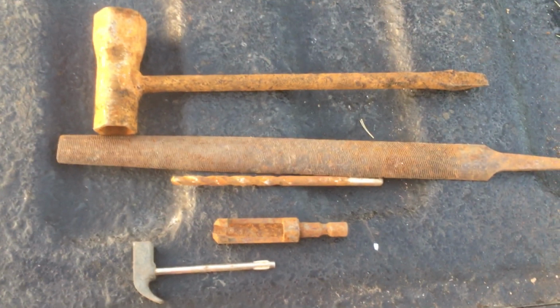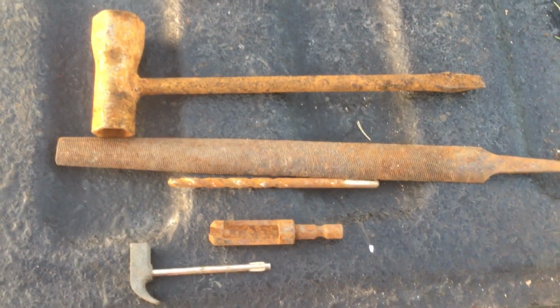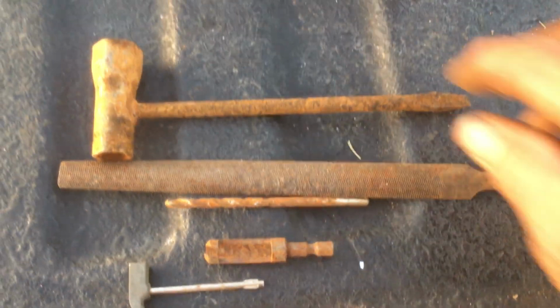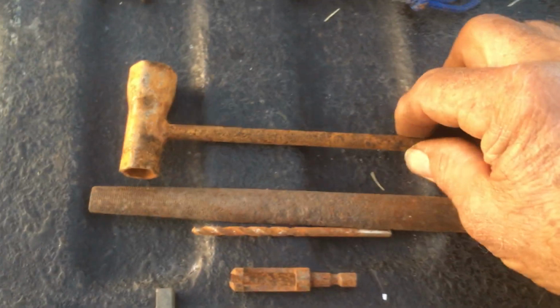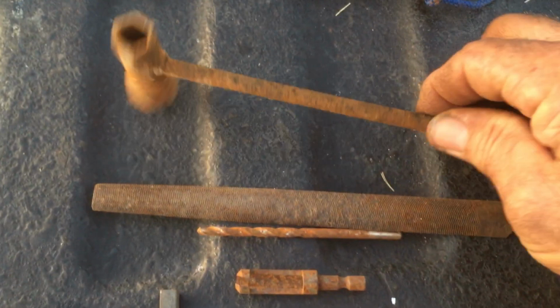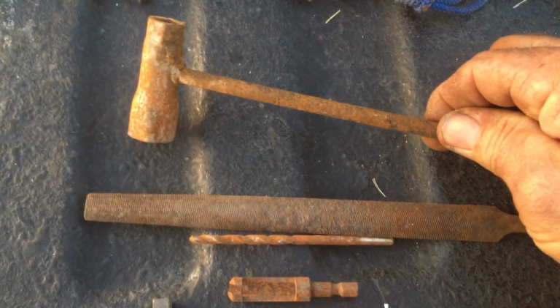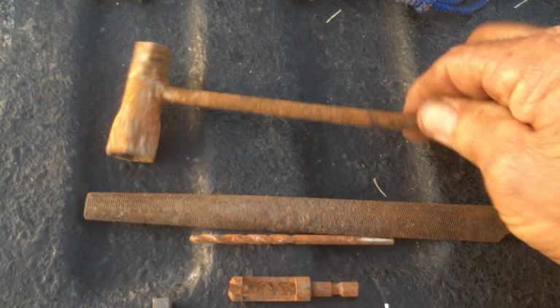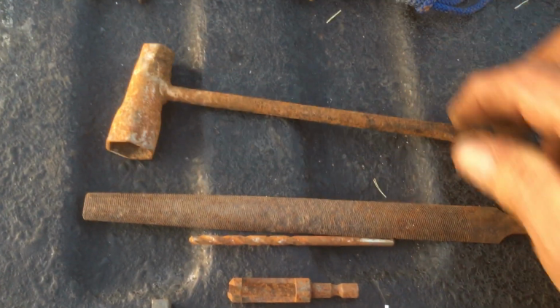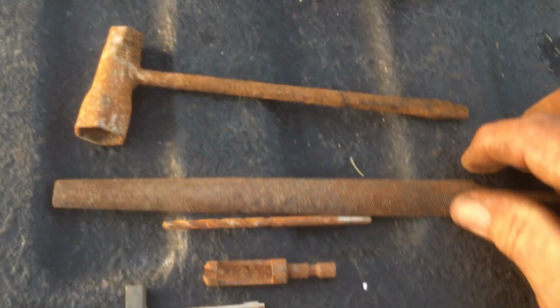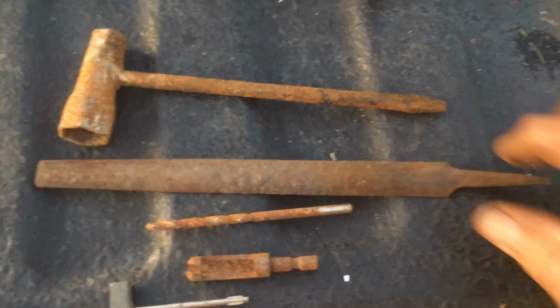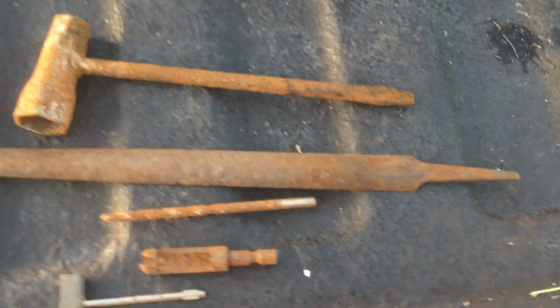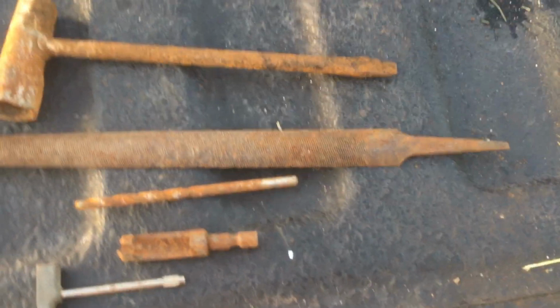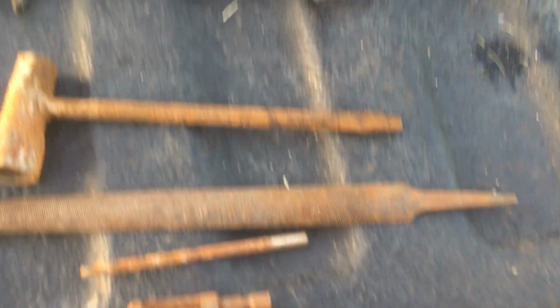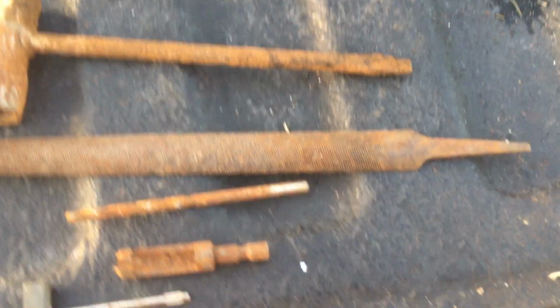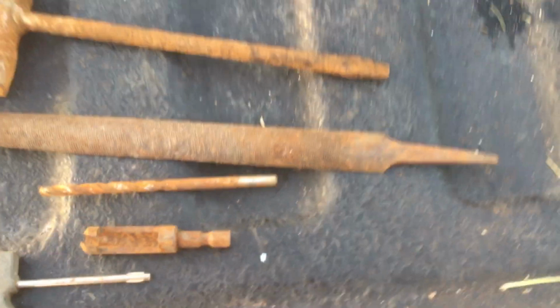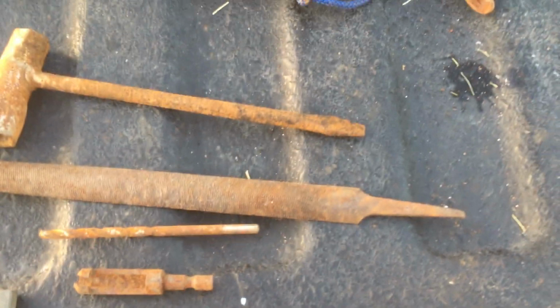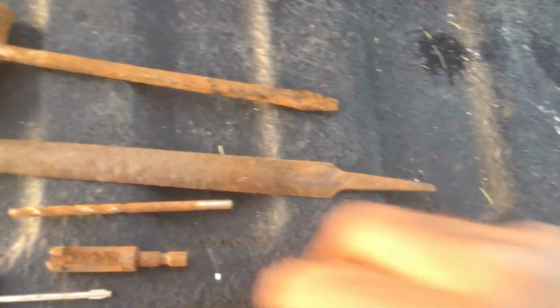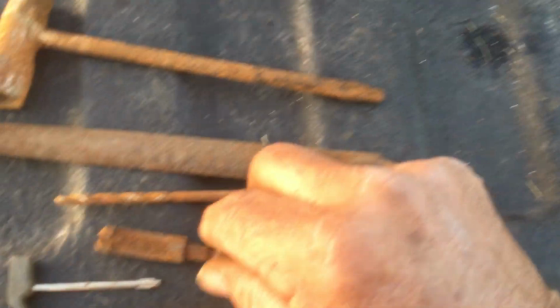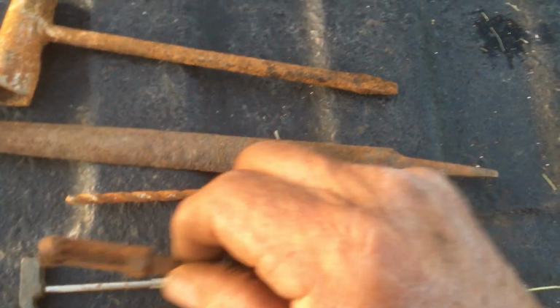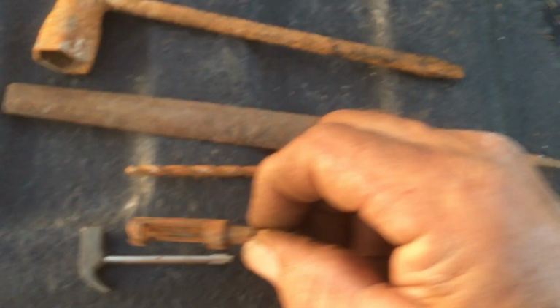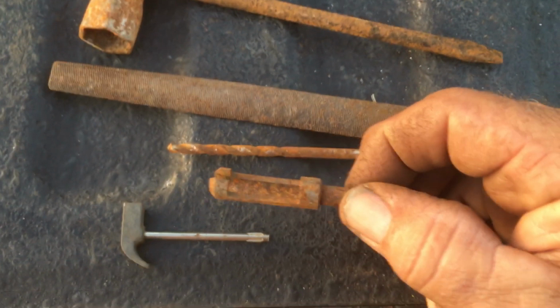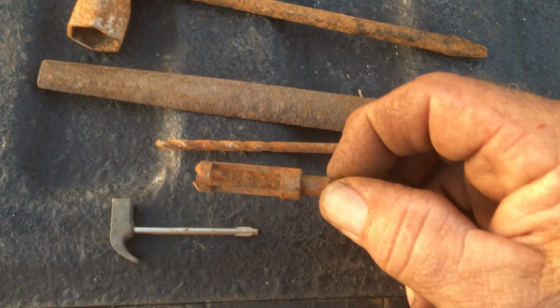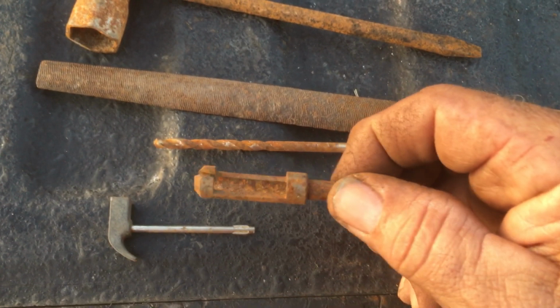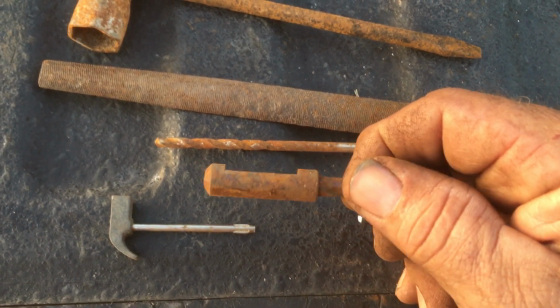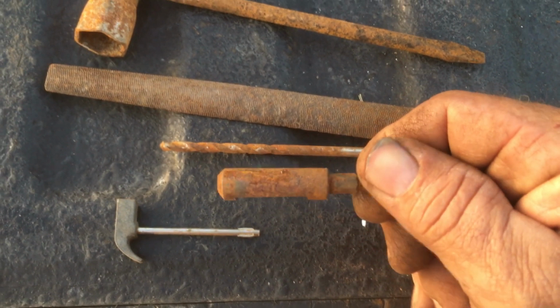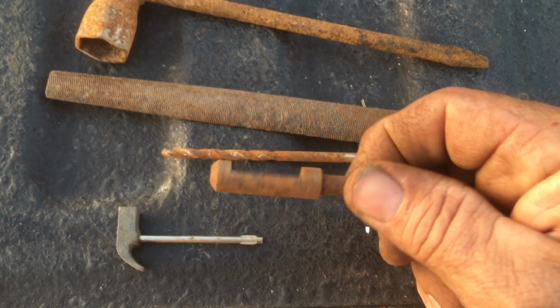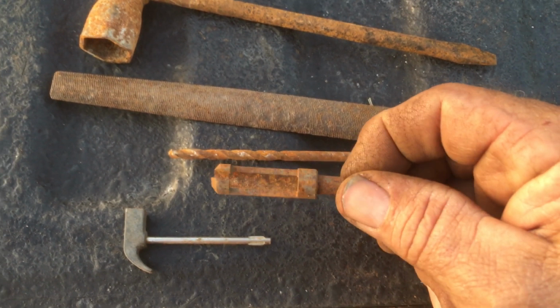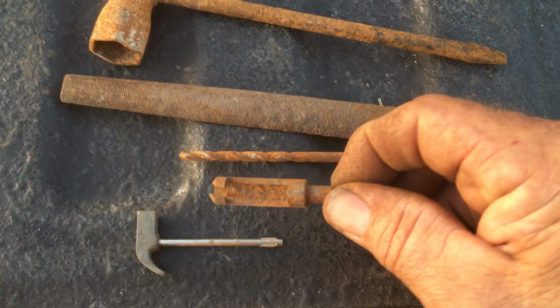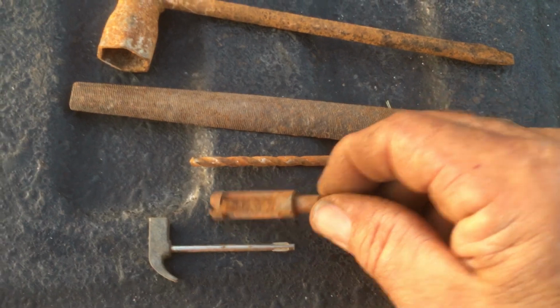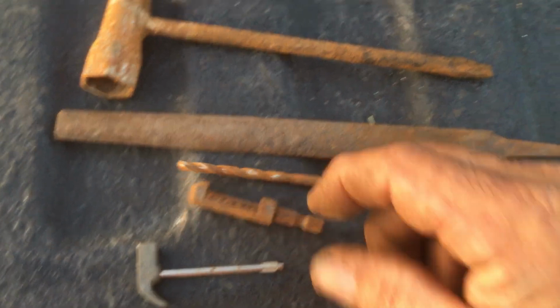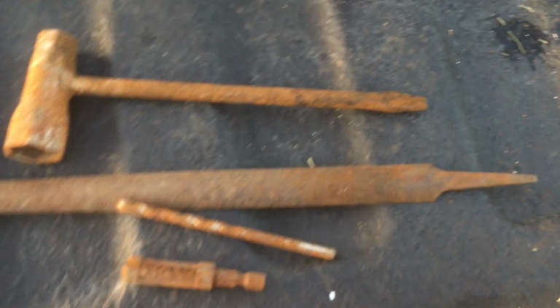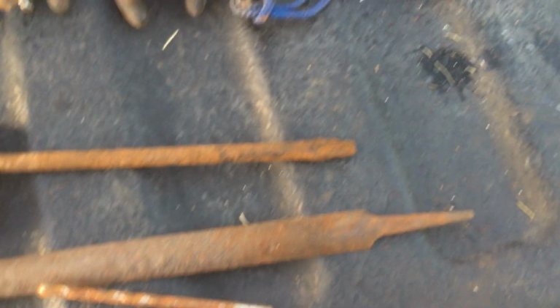There are some odd little specialty tools here — I don't know what they are. One looks kind of like a bit of some kind.